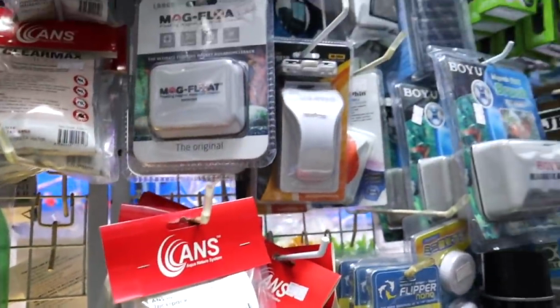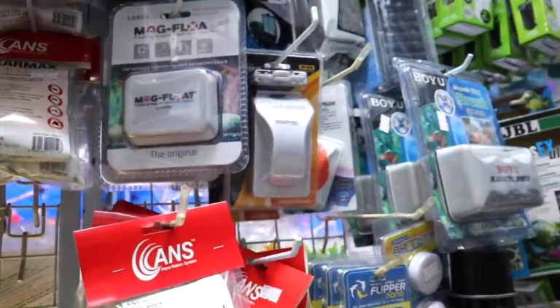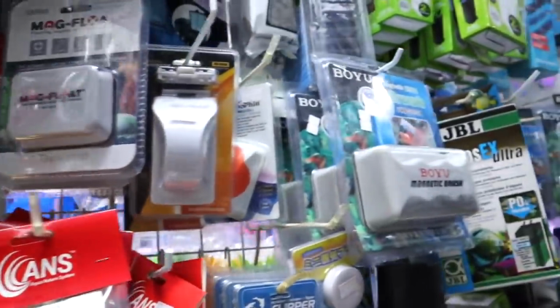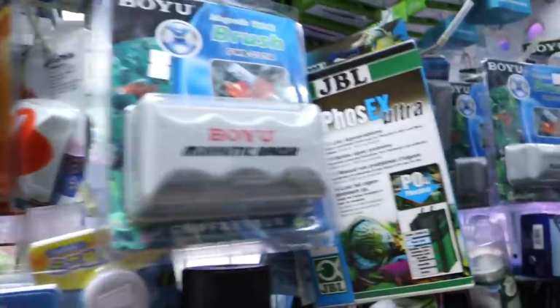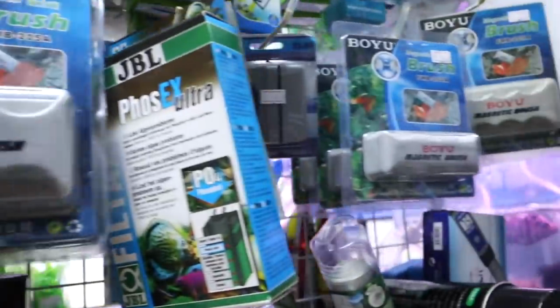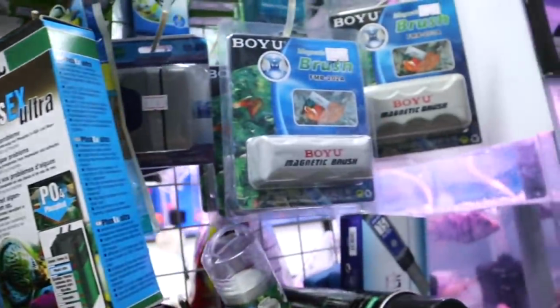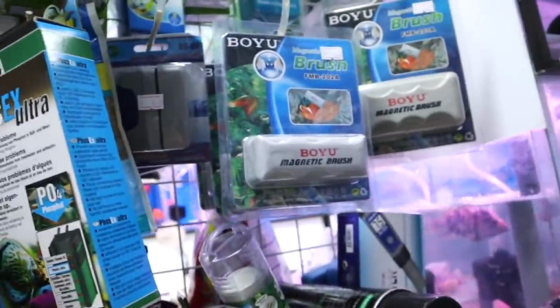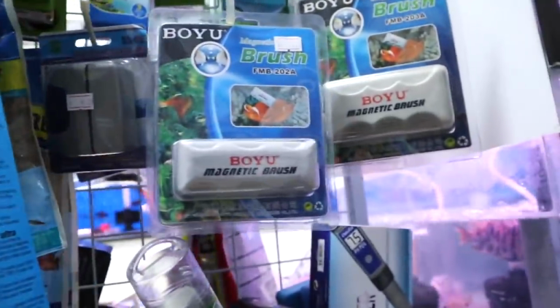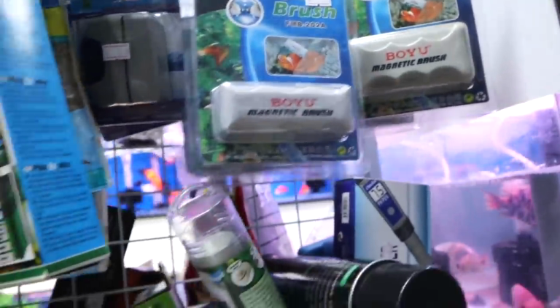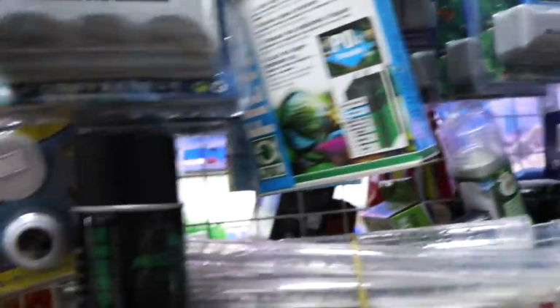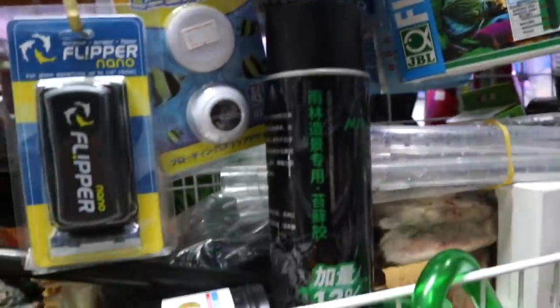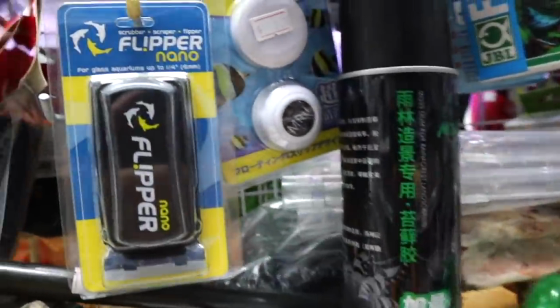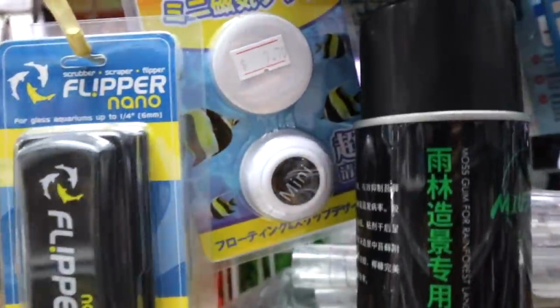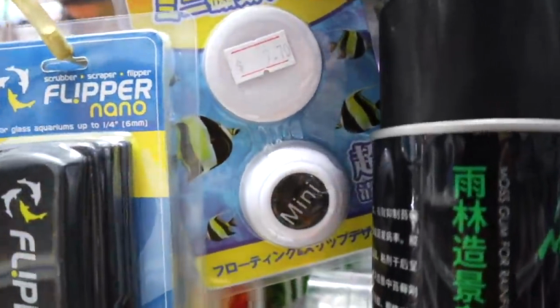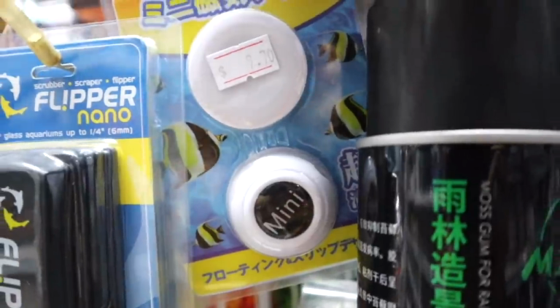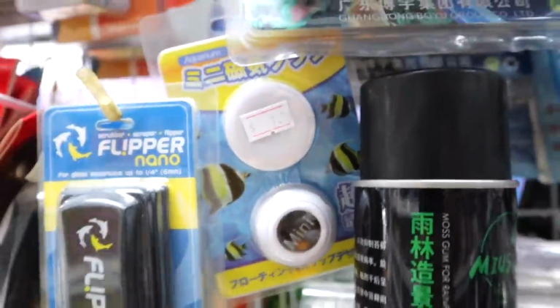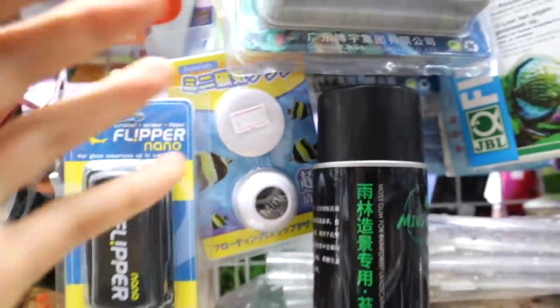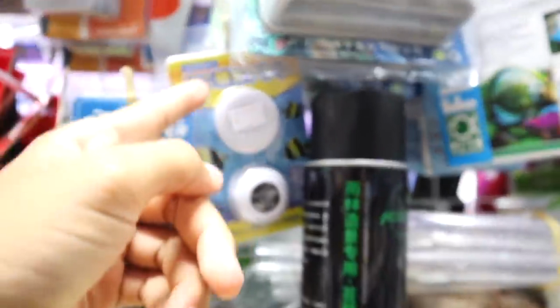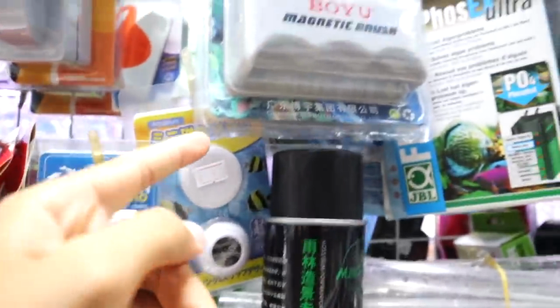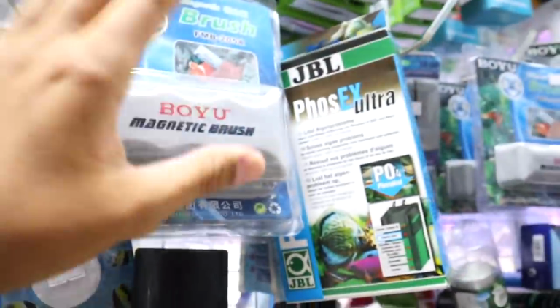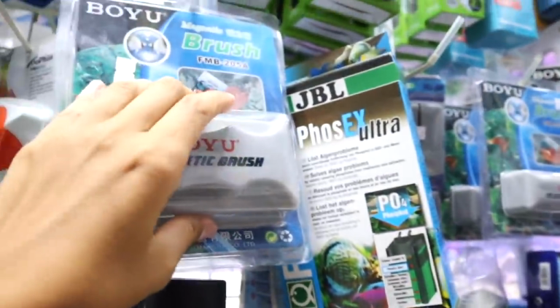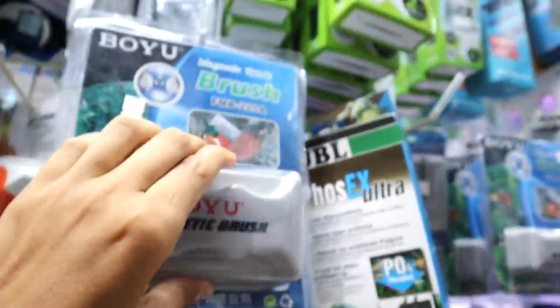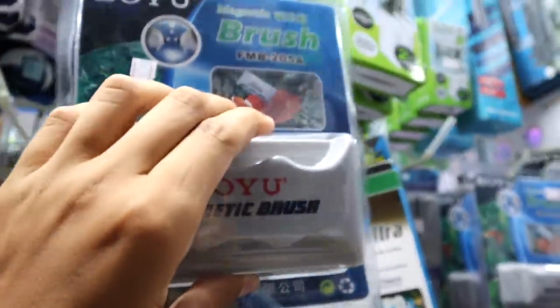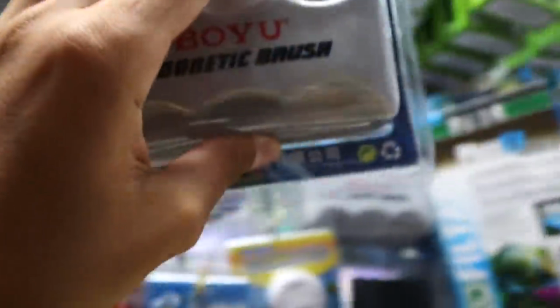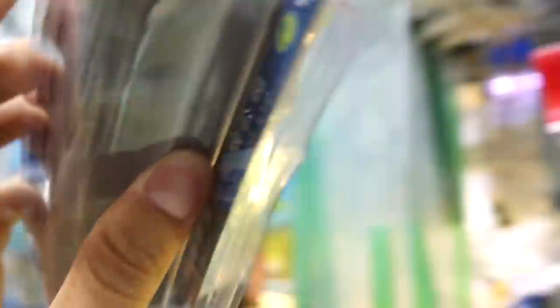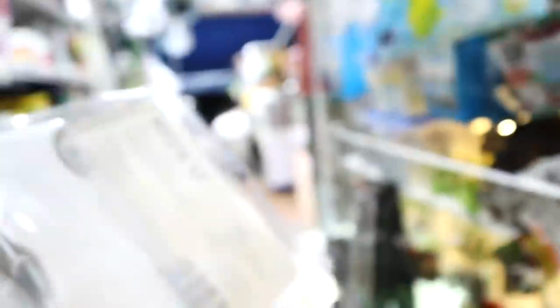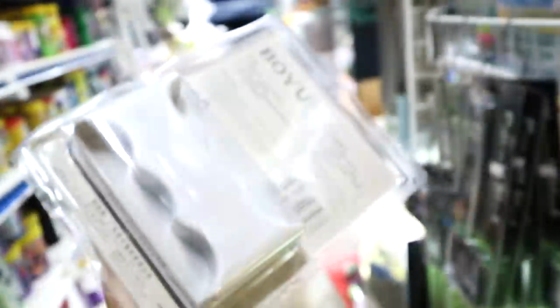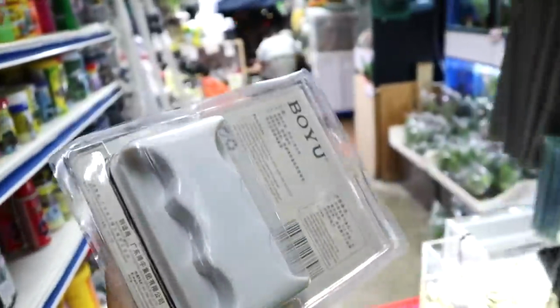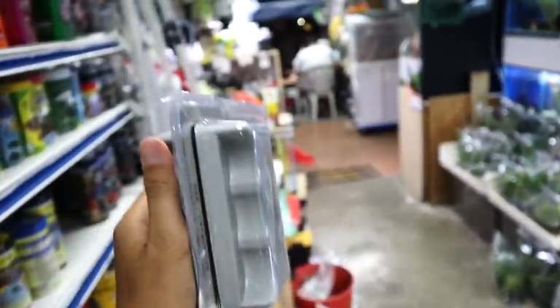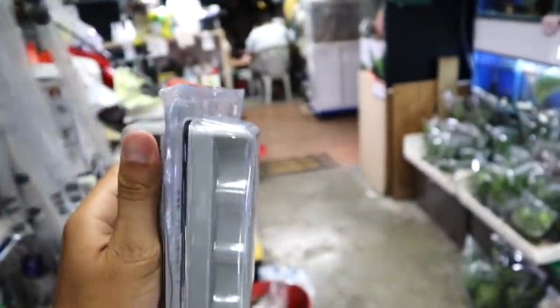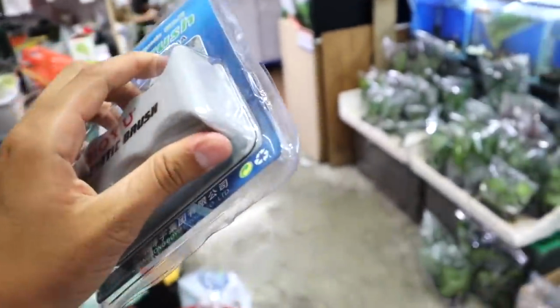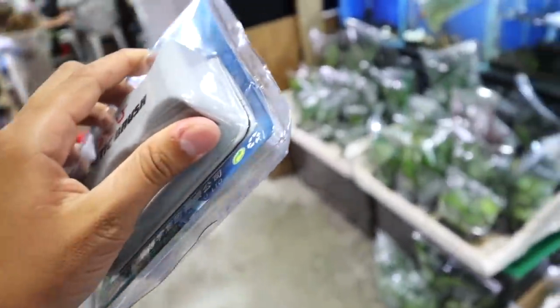Take a look at this — this is where they keep them all. There's a bunch of different types to choose from. There's even a tiny mini one right here, but we are not looking for this. We are looking for this — this is the largest one they have. Our tank is quite big so I think this will be good.